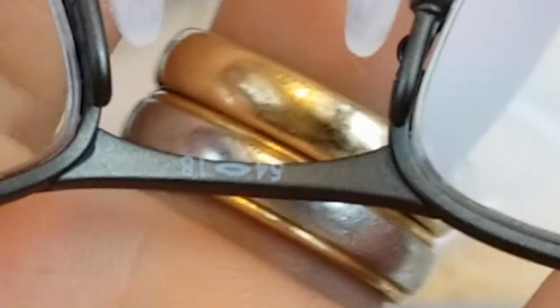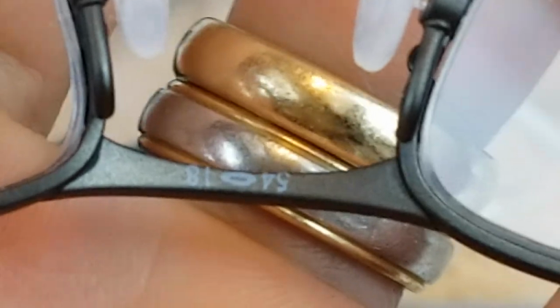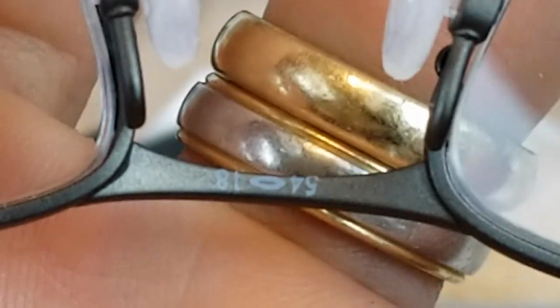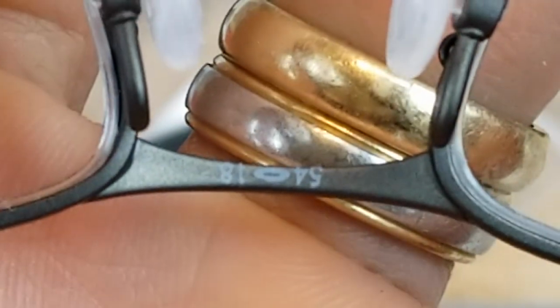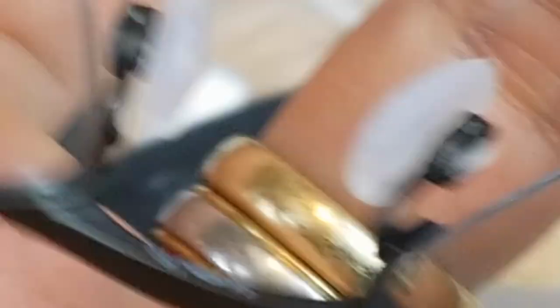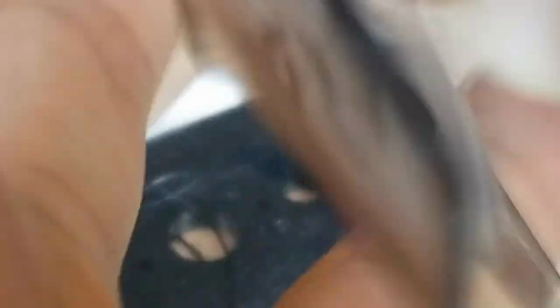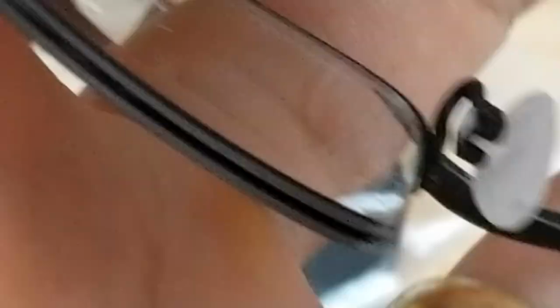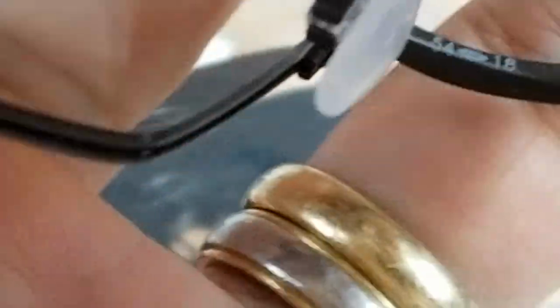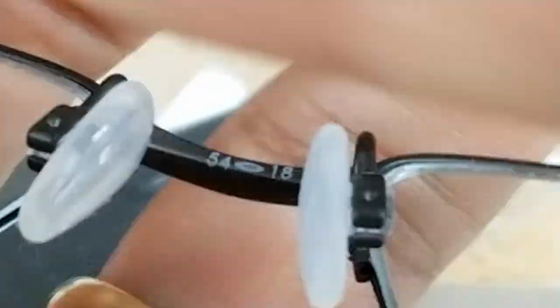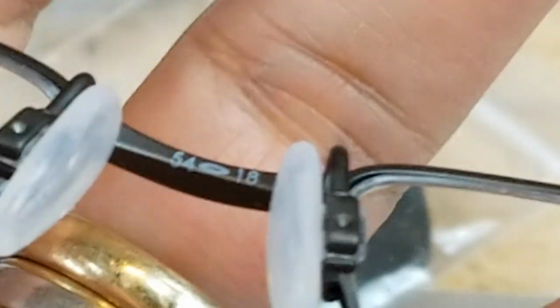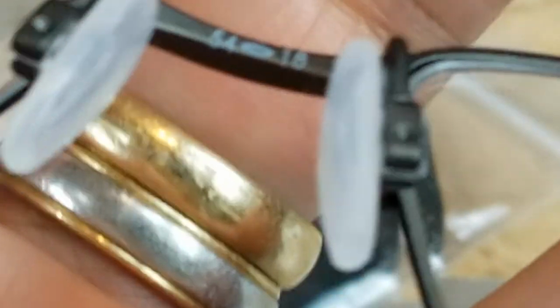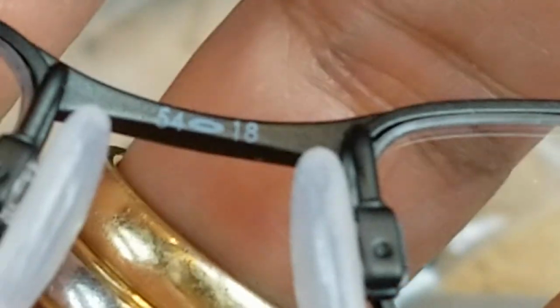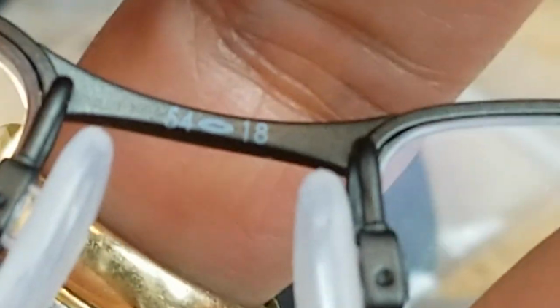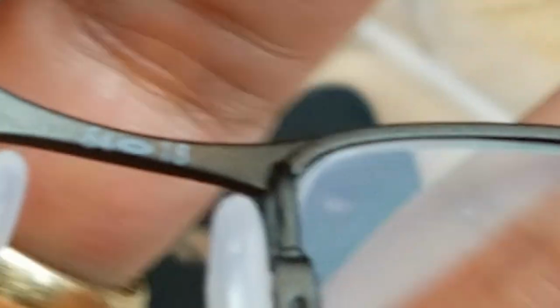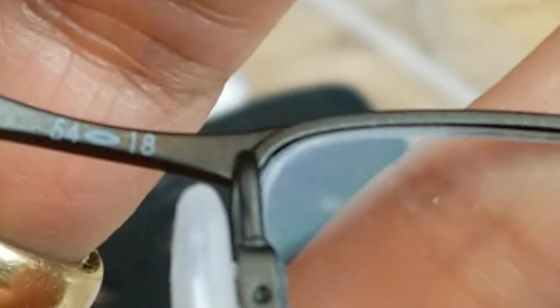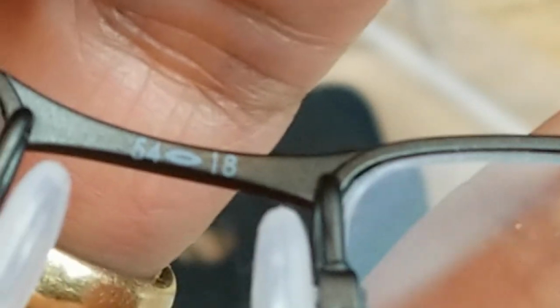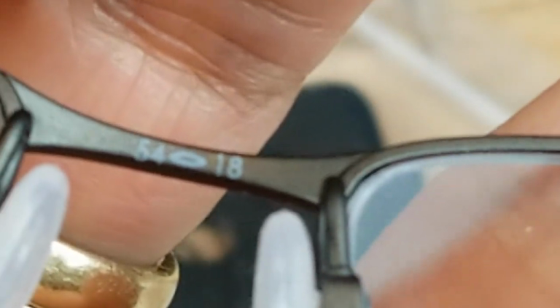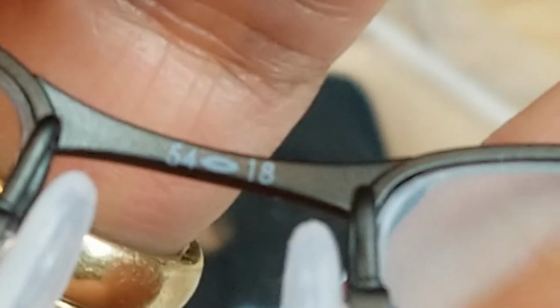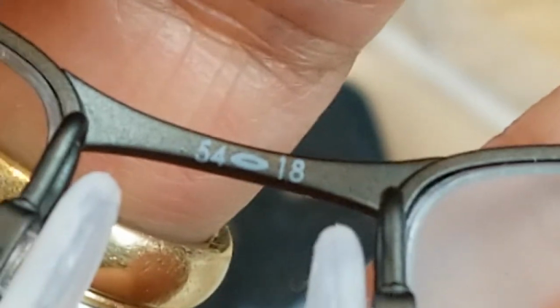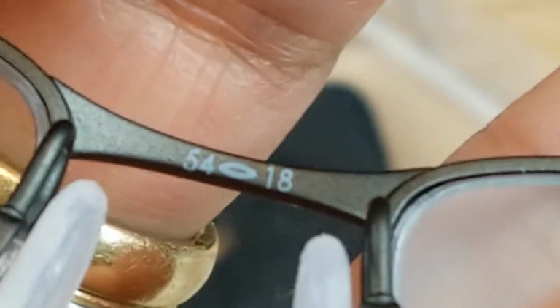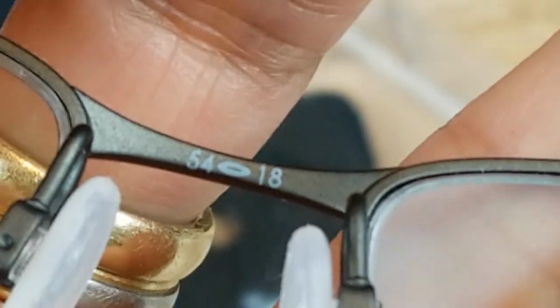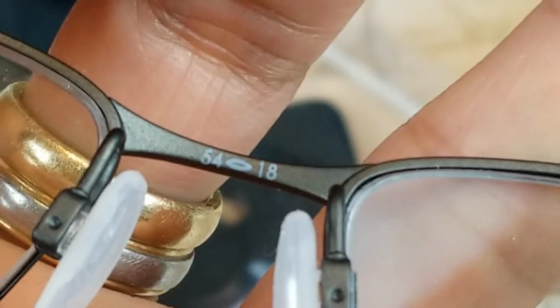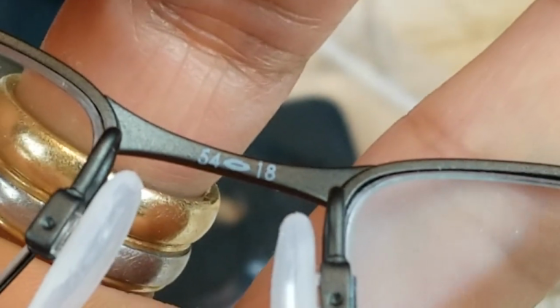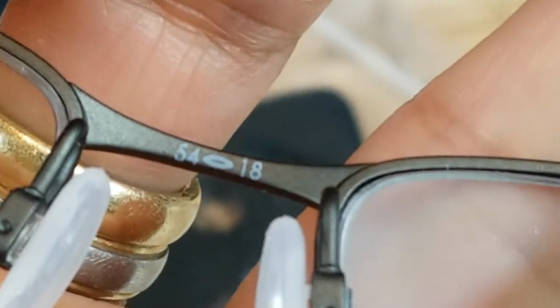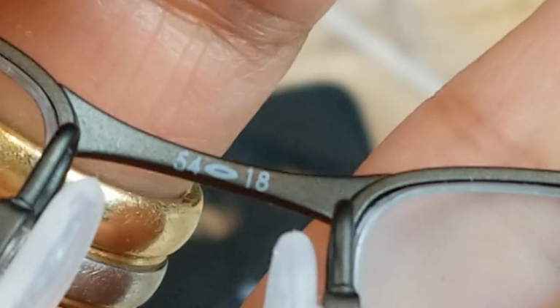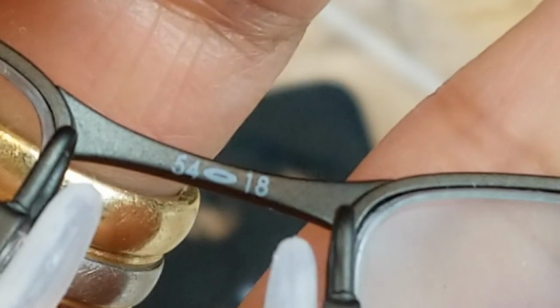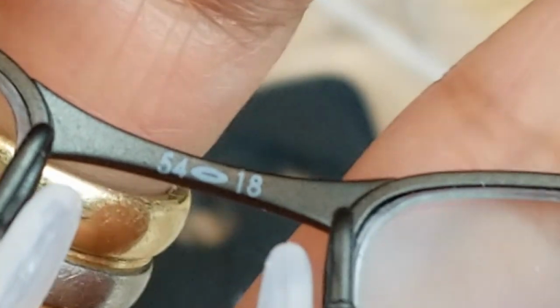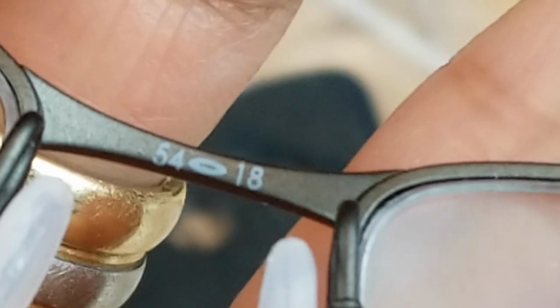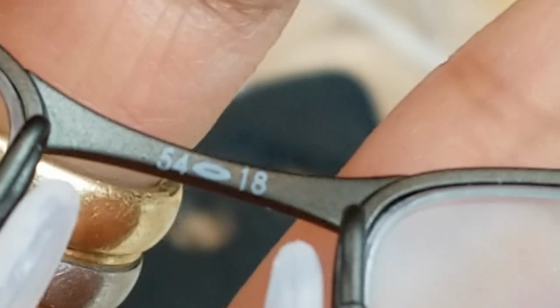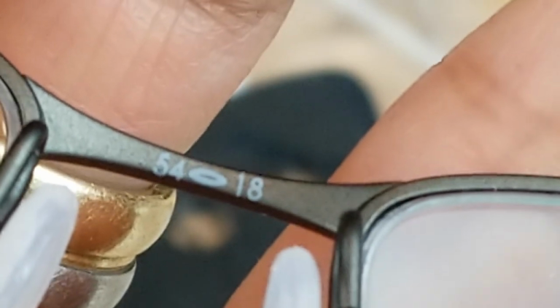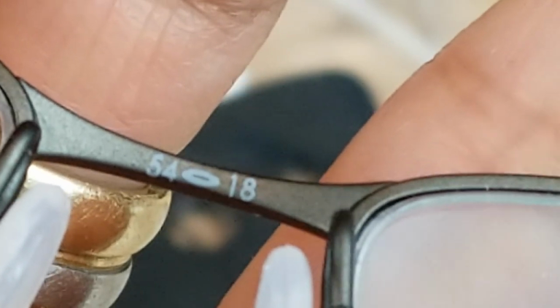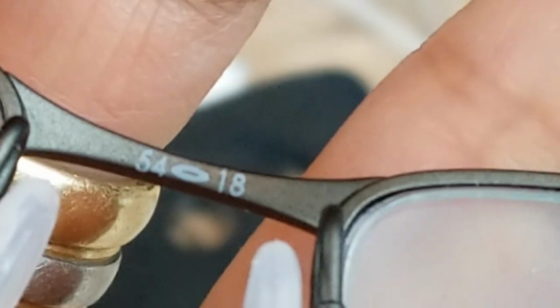It says right here on the nose bridge: 54, 64, and then 18 — those are the frame measurements.